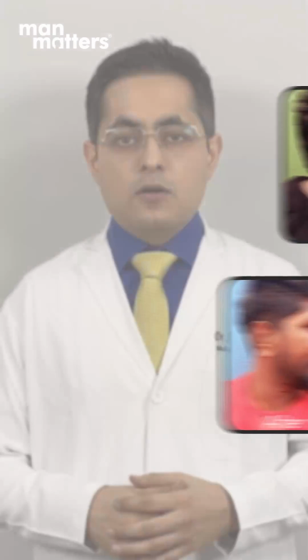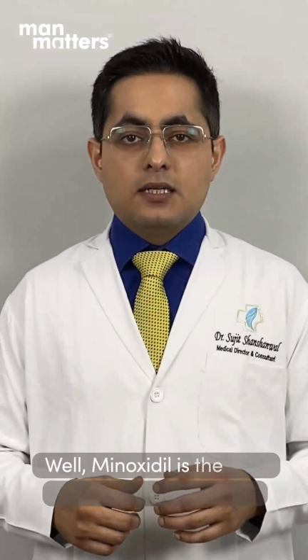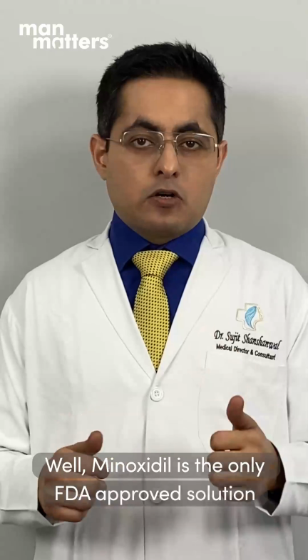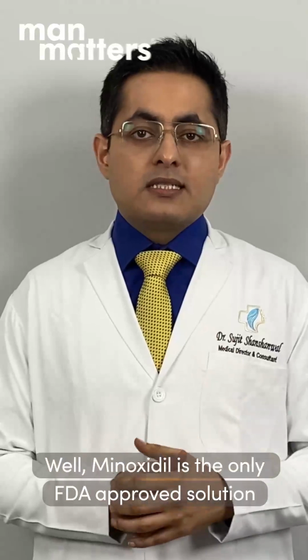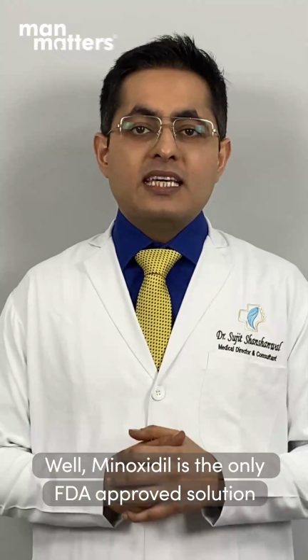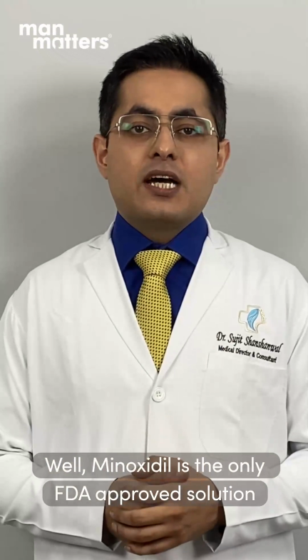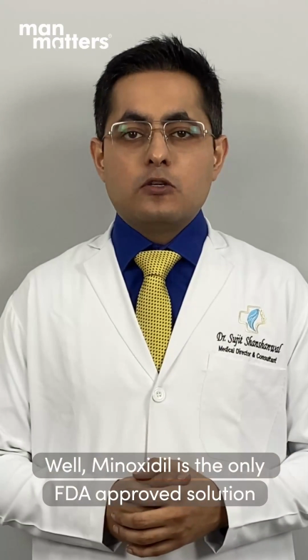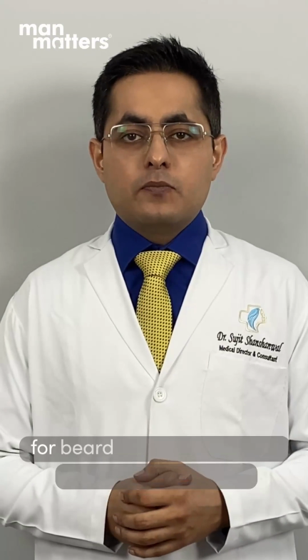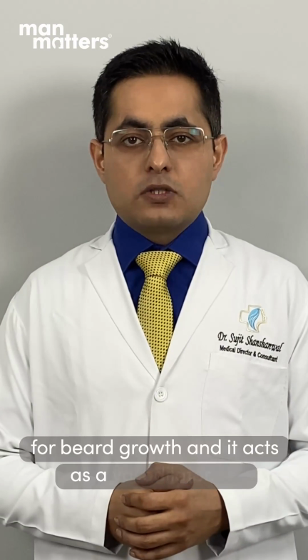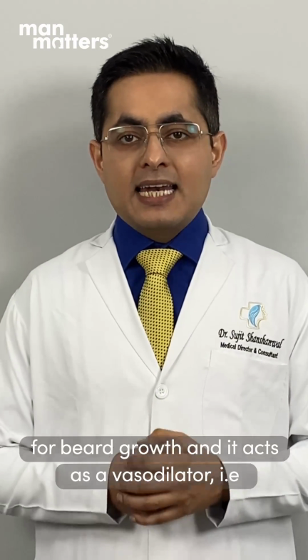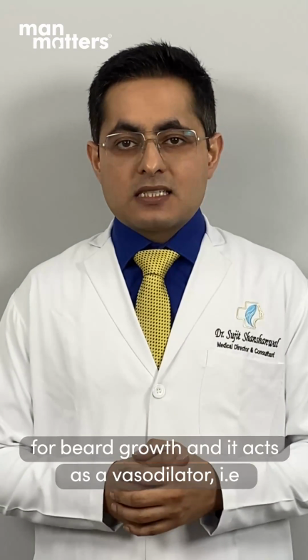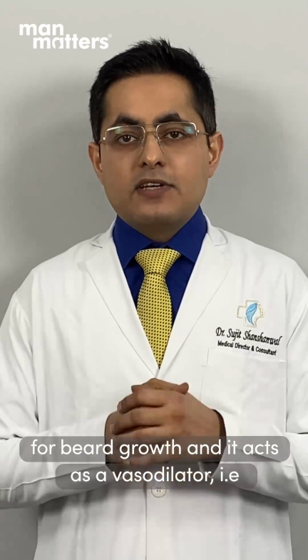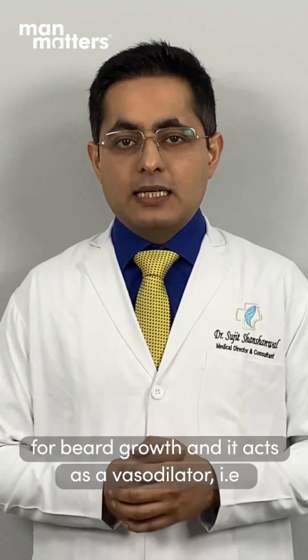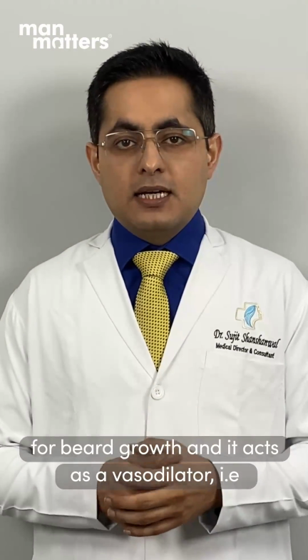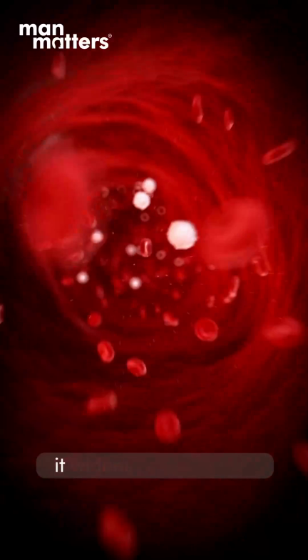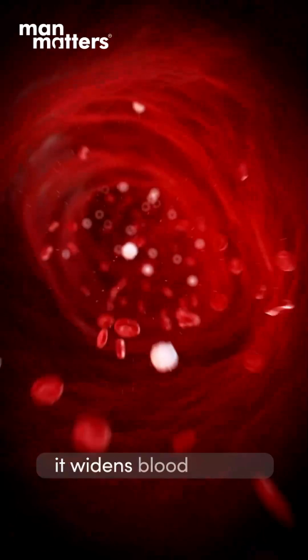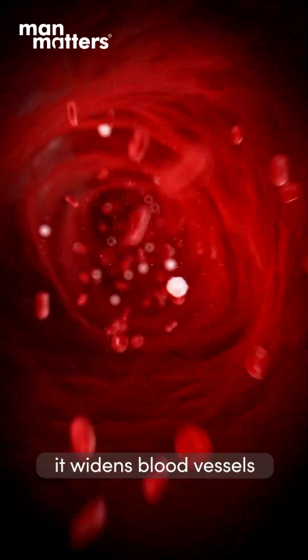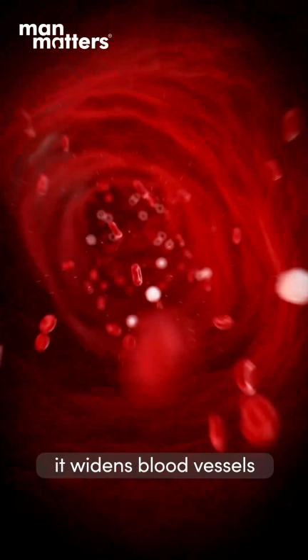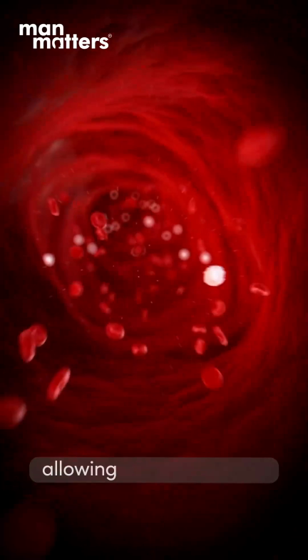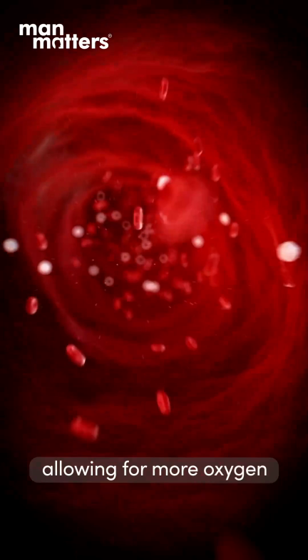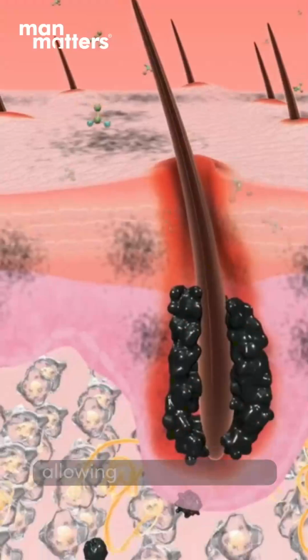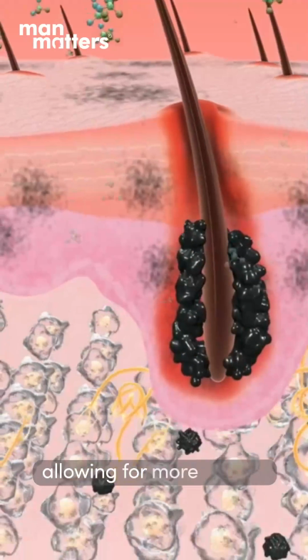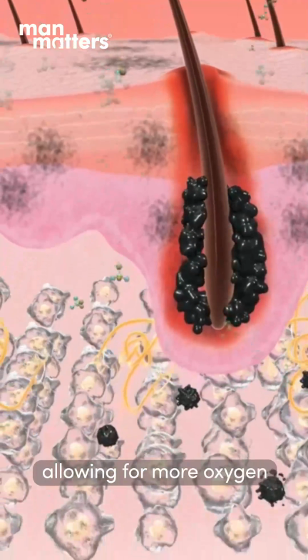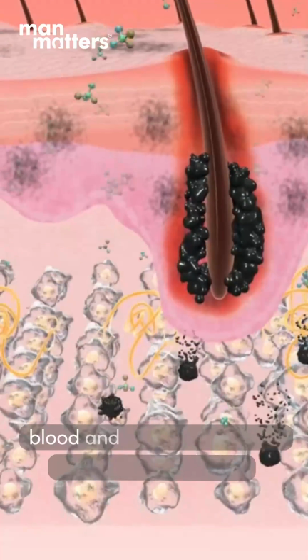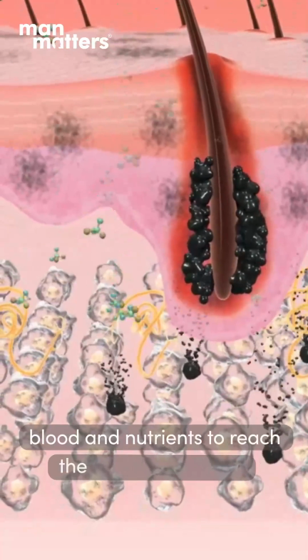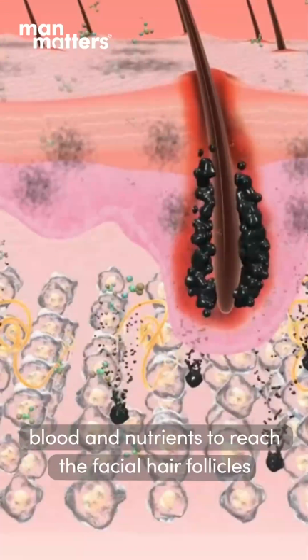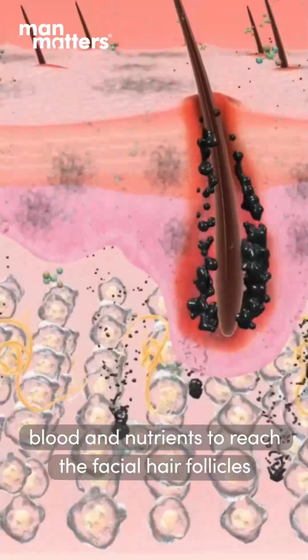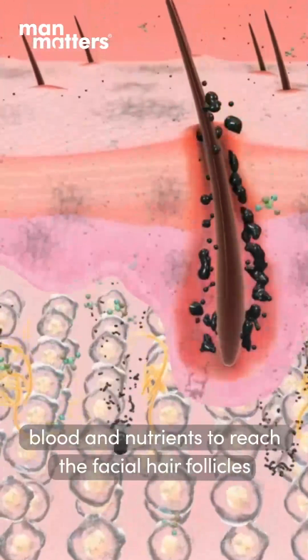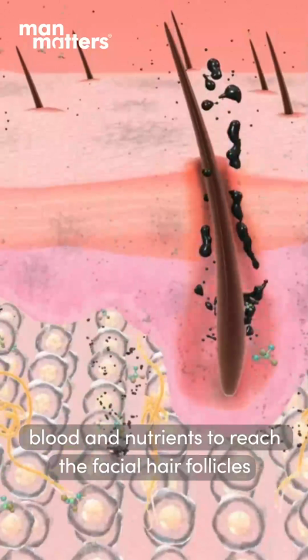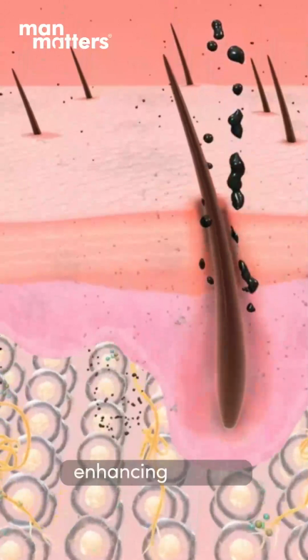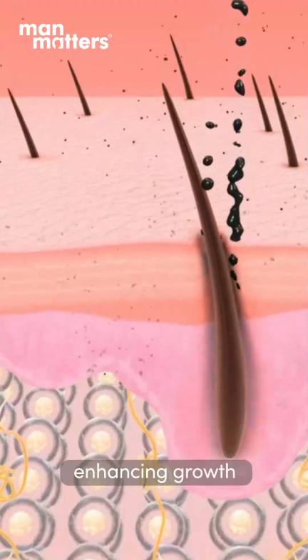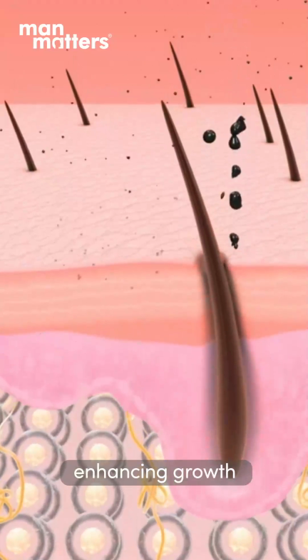Well, Minoxidil is the only FDA approved solution for beard growth and it acts as a vasodilator, meaning it widens the blood vessels allowing for more oxygen, blood, and nutrients to reach your facial hair follicles, thereby enhancing growth.